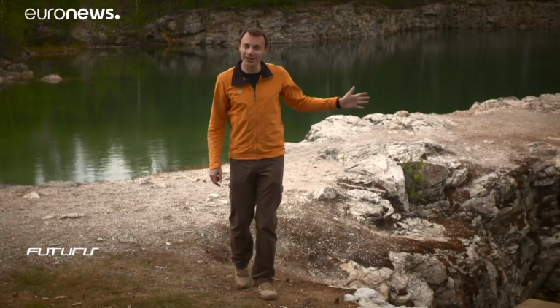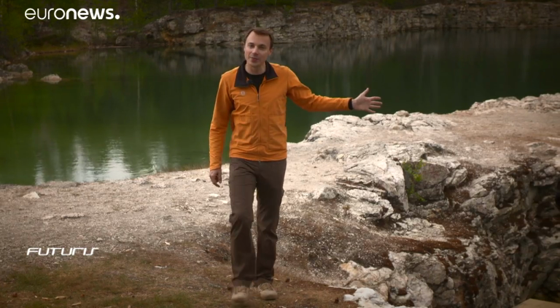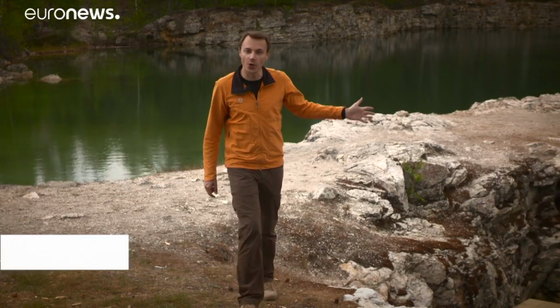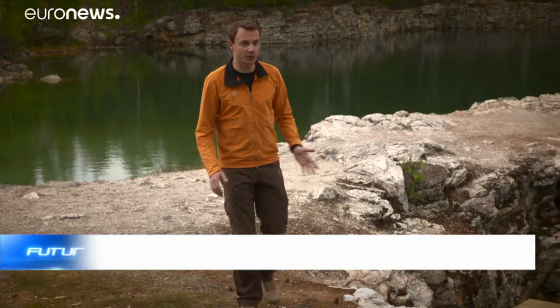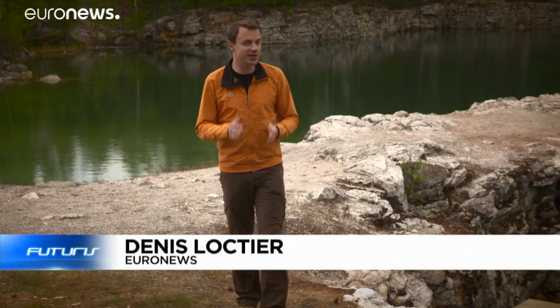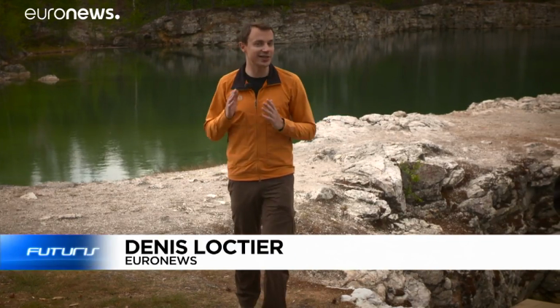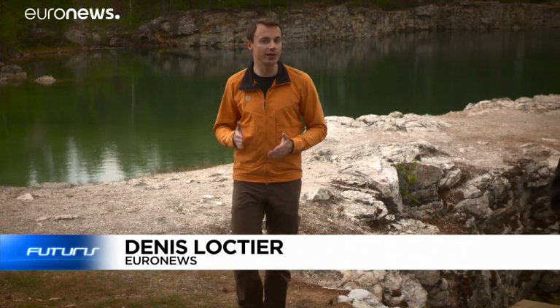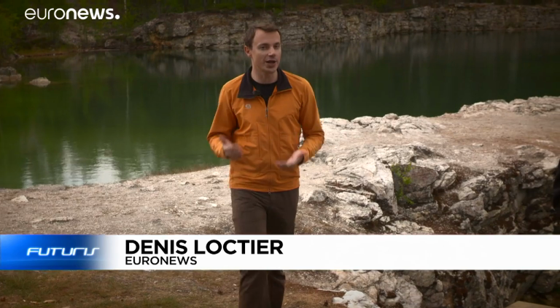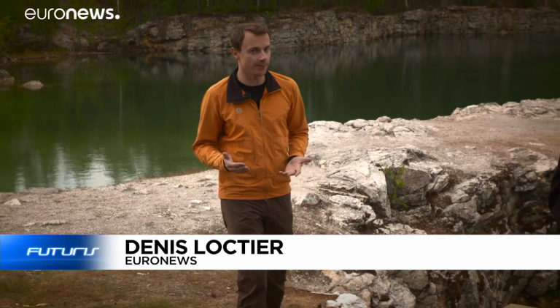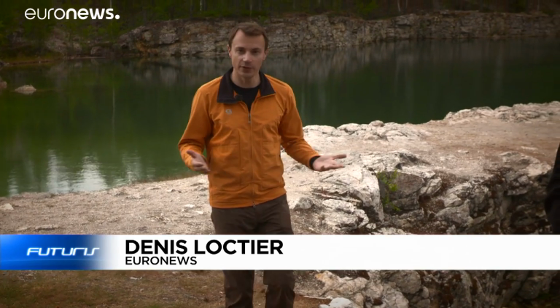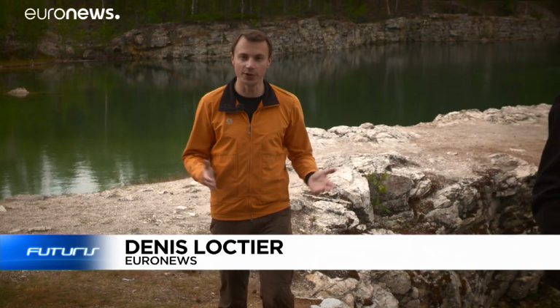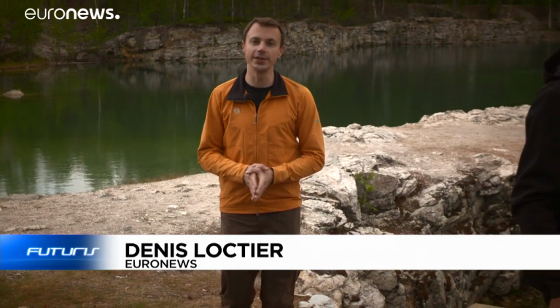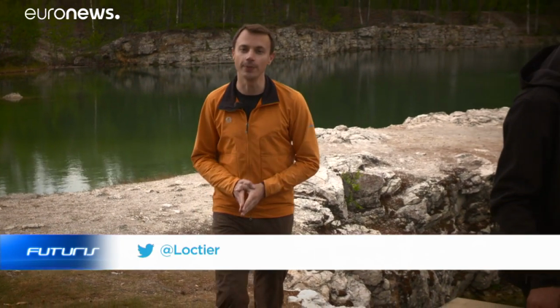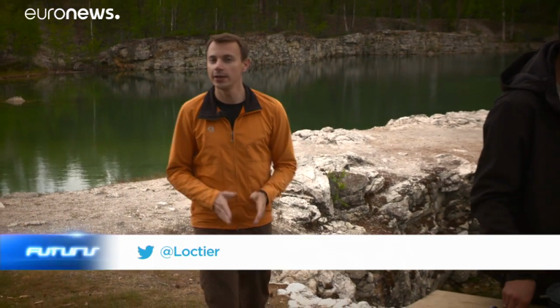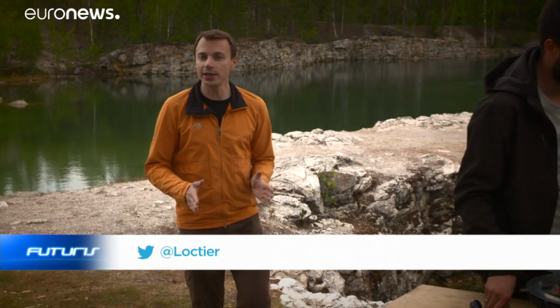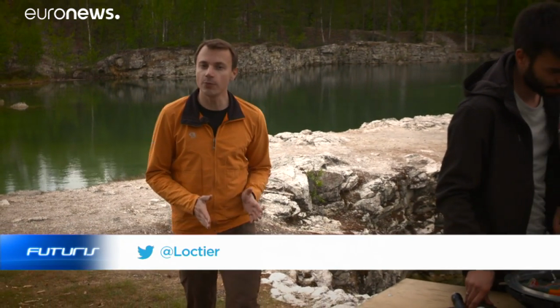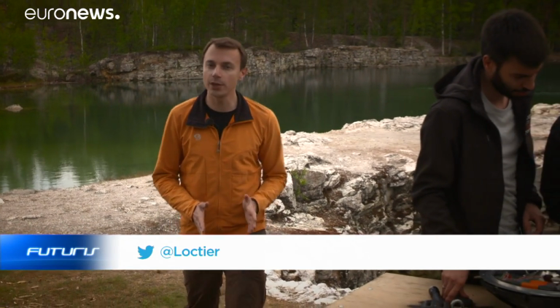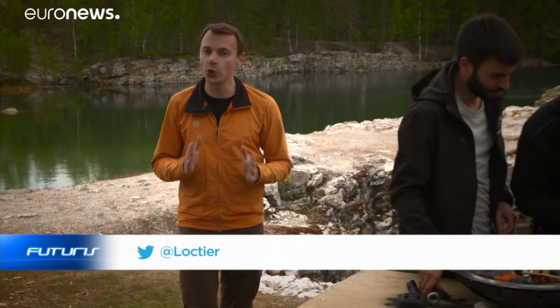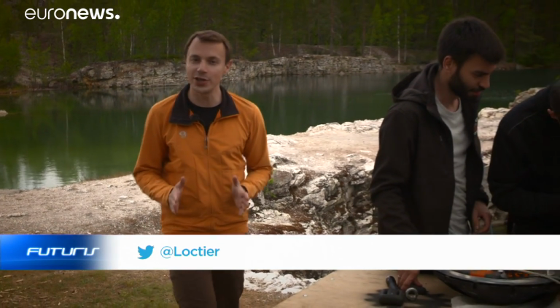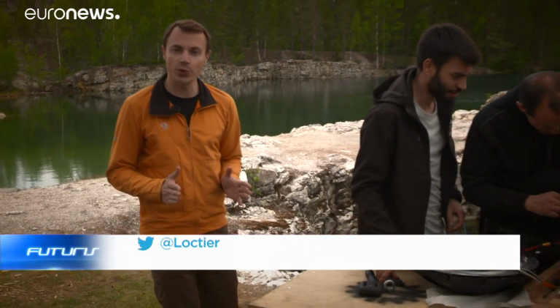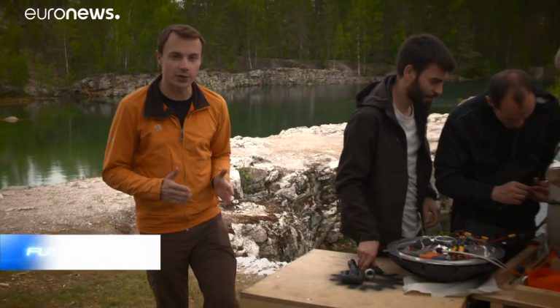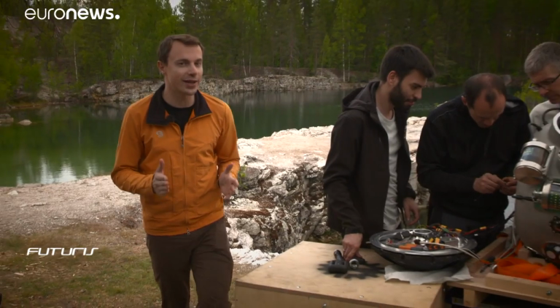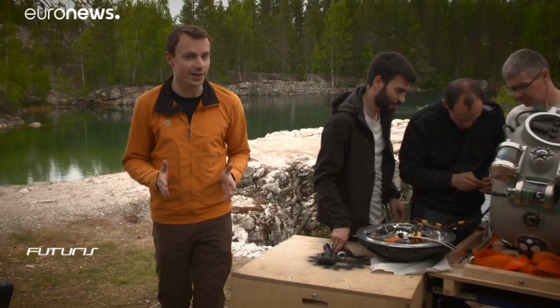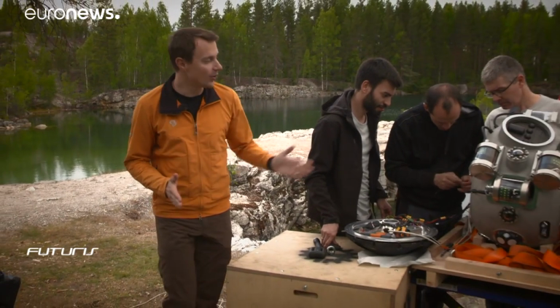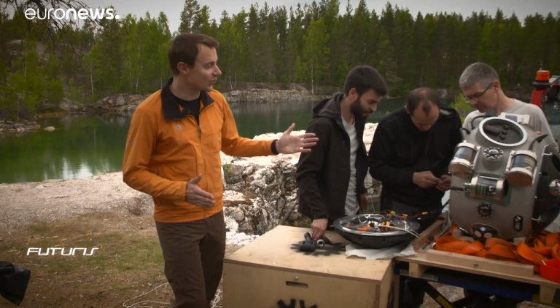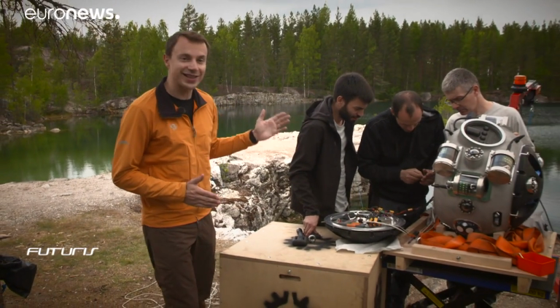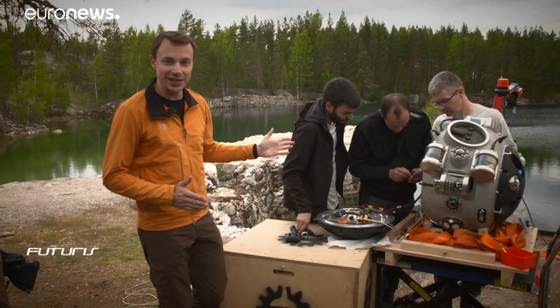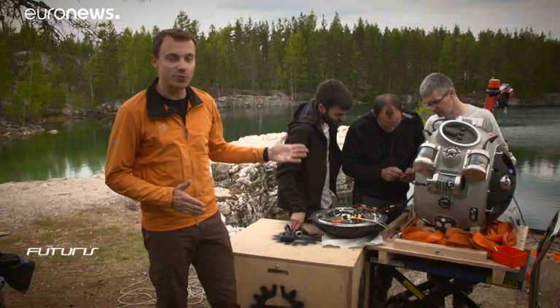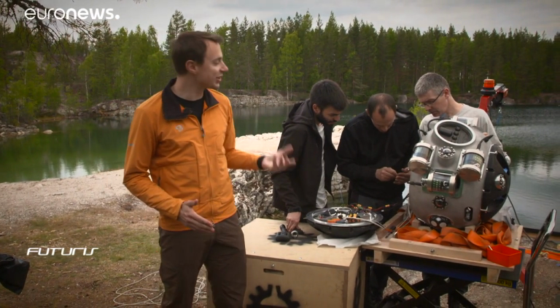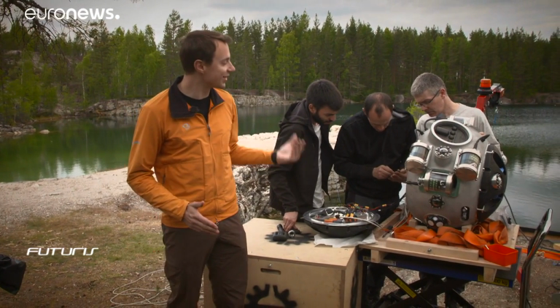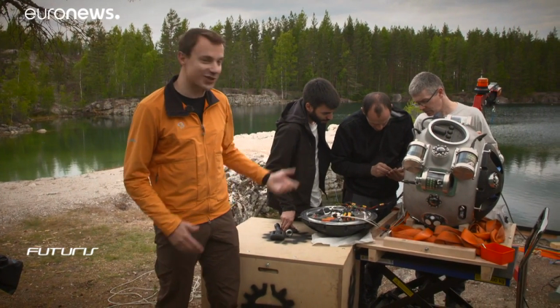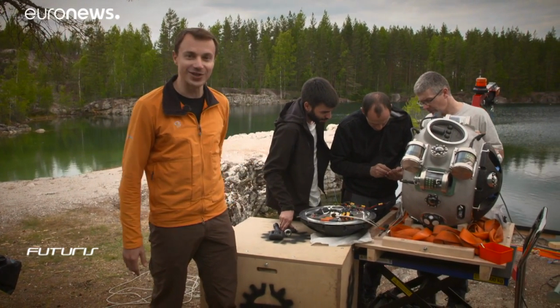This may look like a picturesque lake, but it's in fact a flooded mine. Many of them may still have industrial value, but which ones precisely? This robot may soon be able to answer that question.